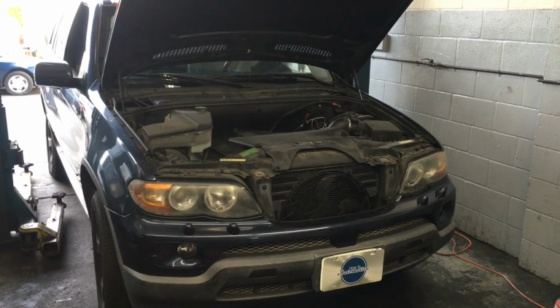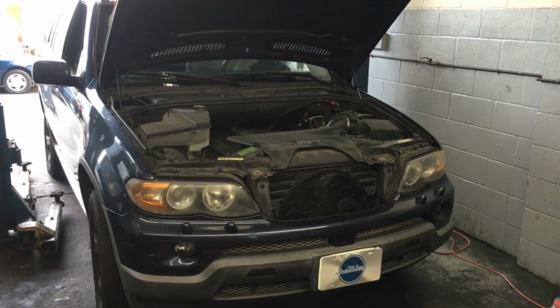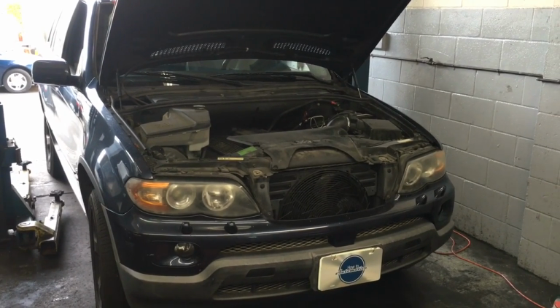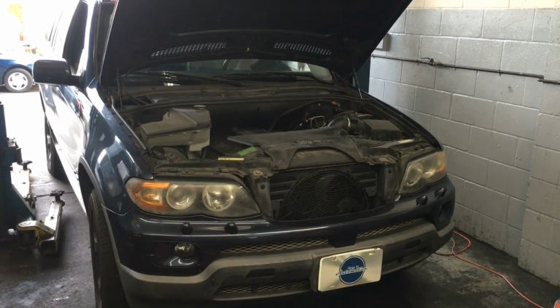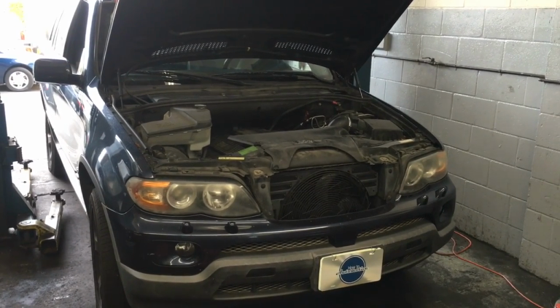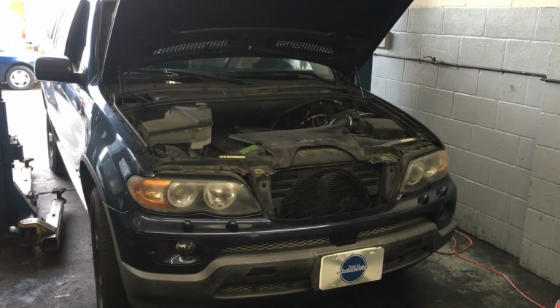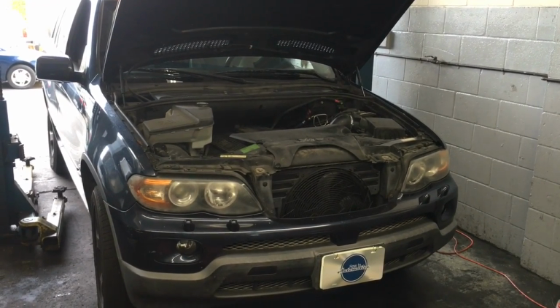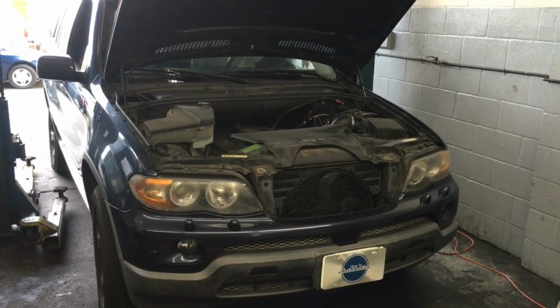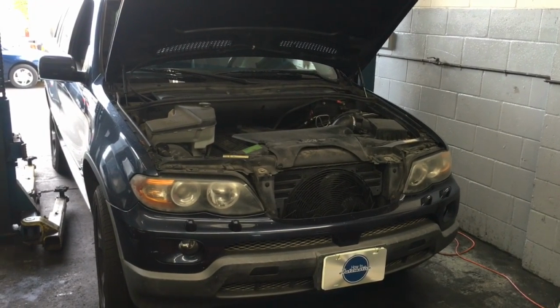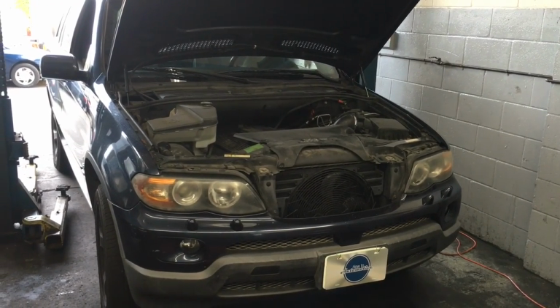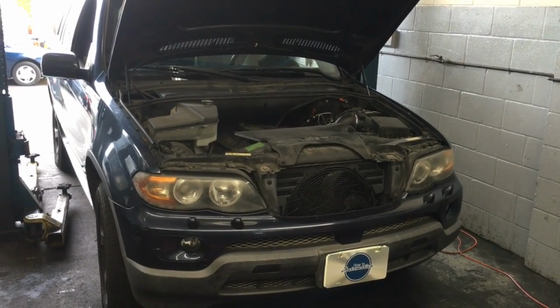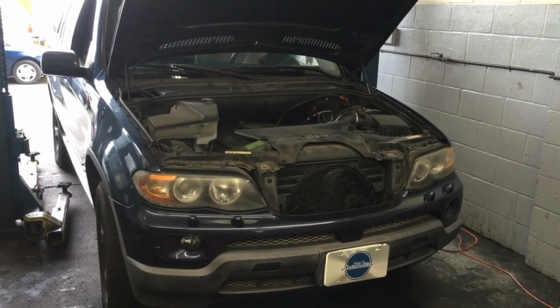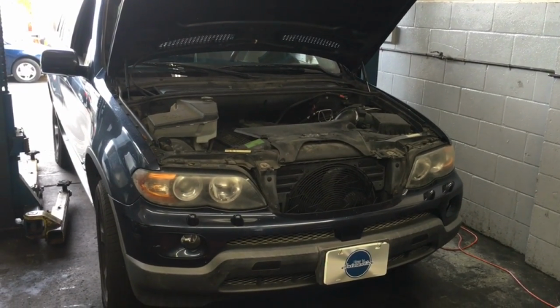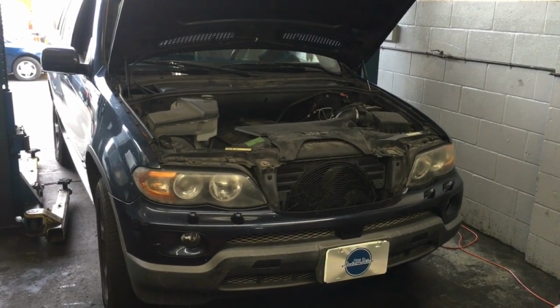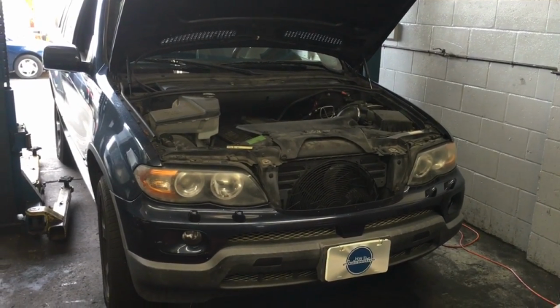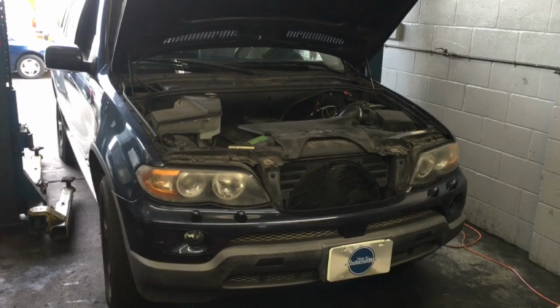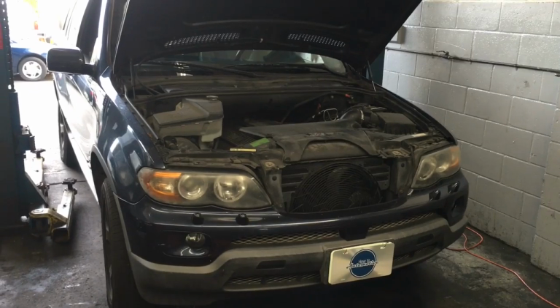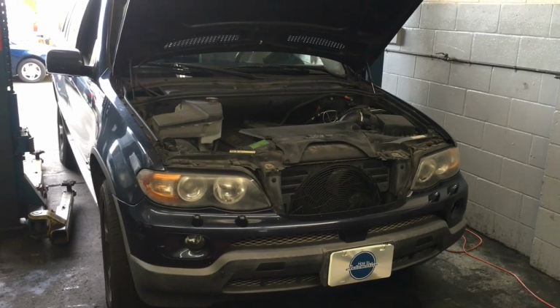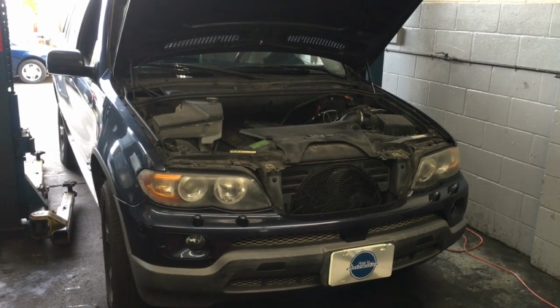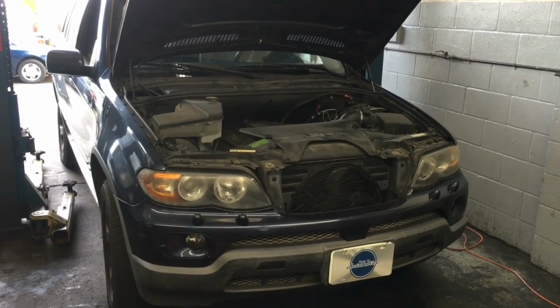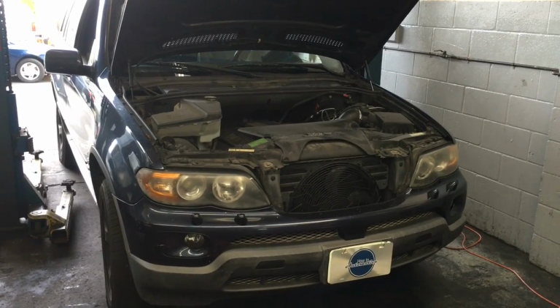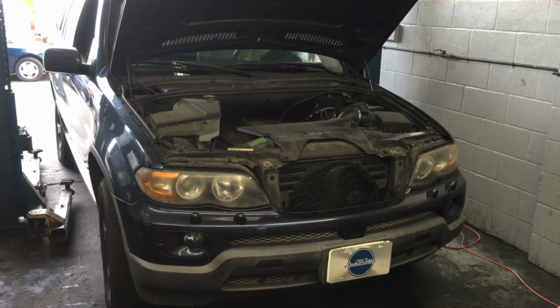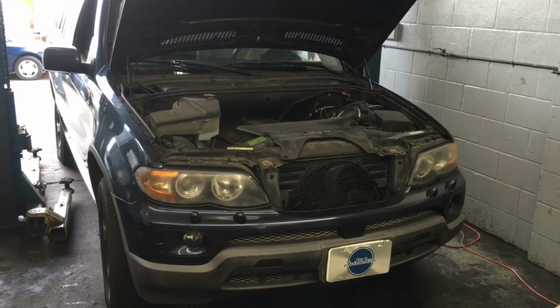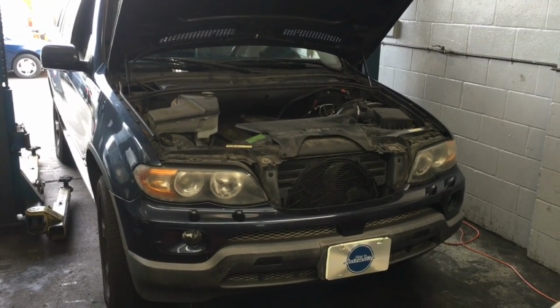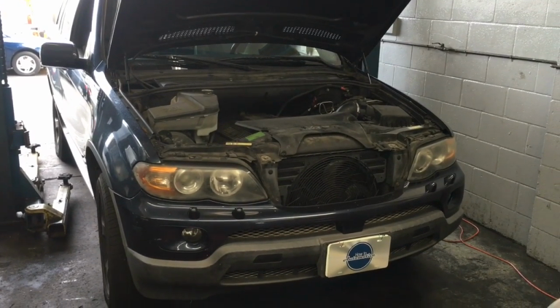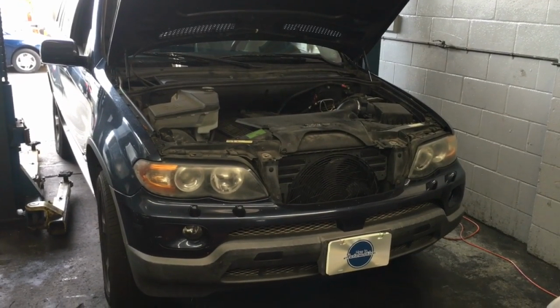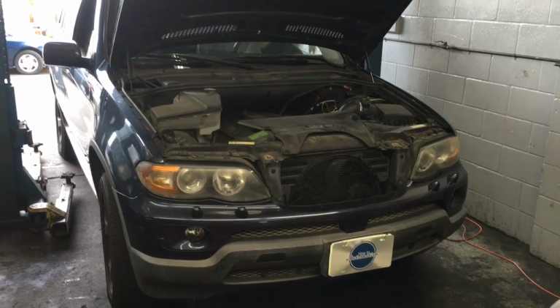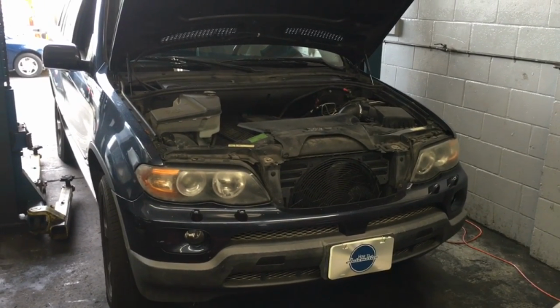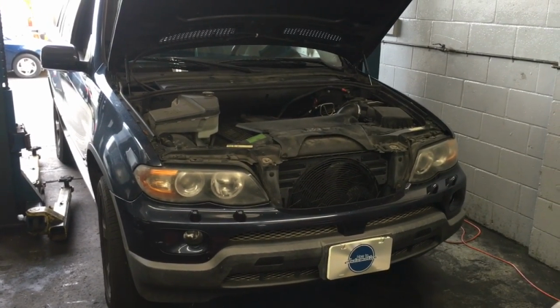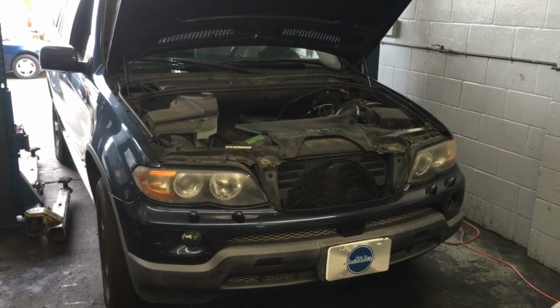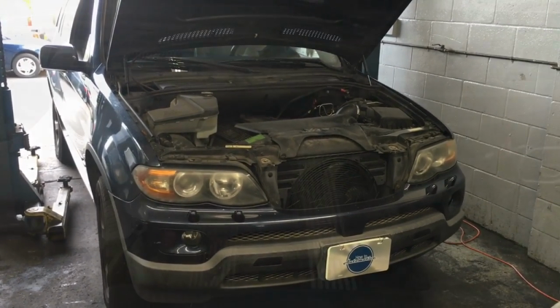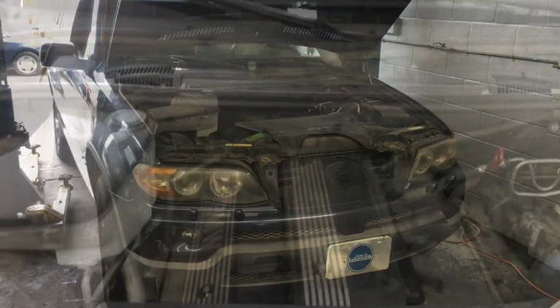2004 BMW X5 with the 3-liter M54 motor spark plug replacement. I'm Brian Essel from HowTo Automotive and I'm going to walk you through the steps of doing that.